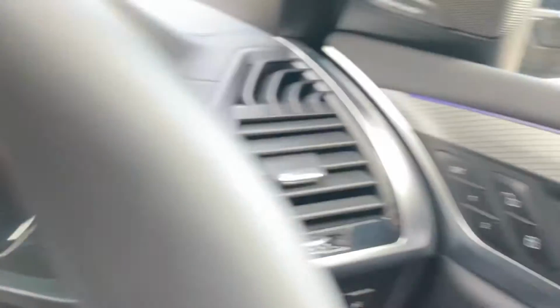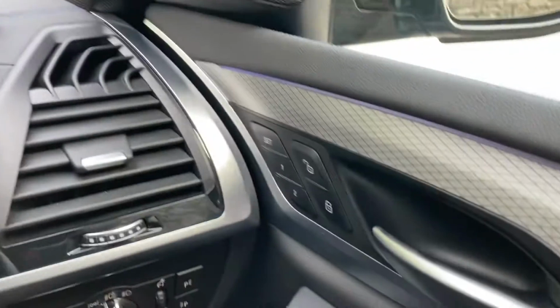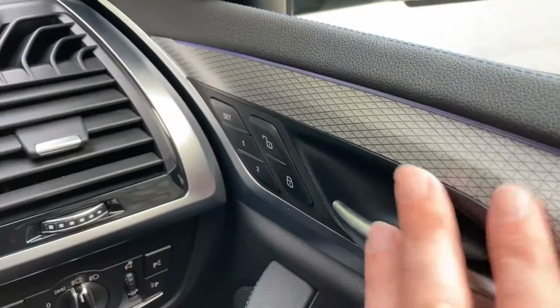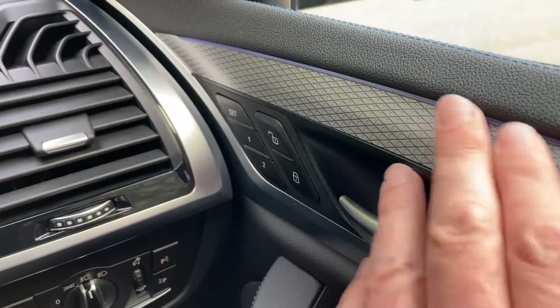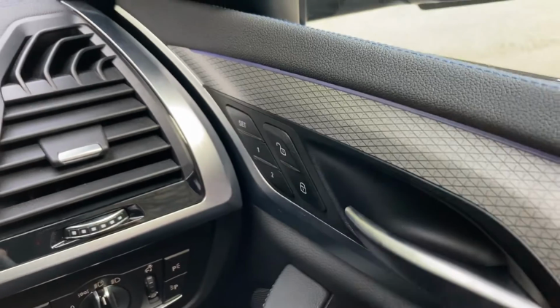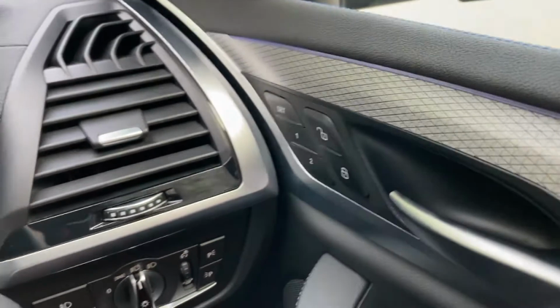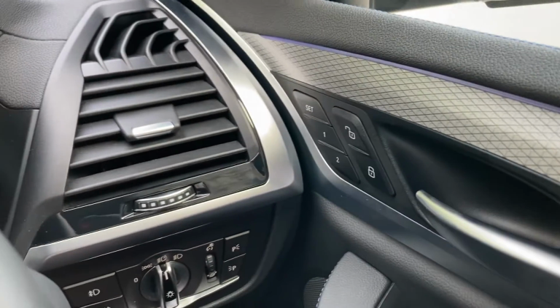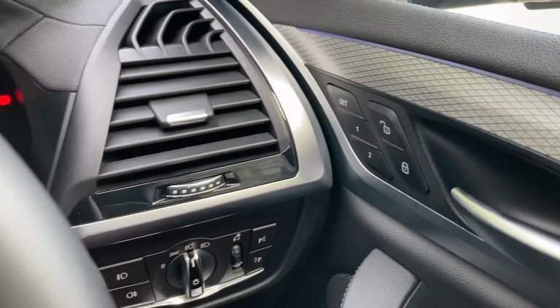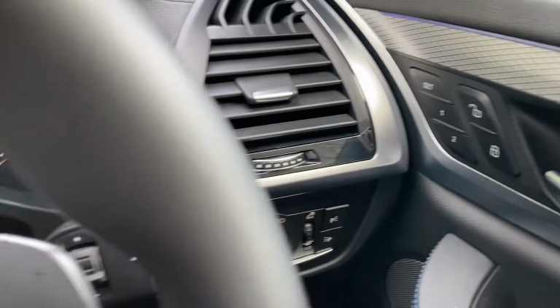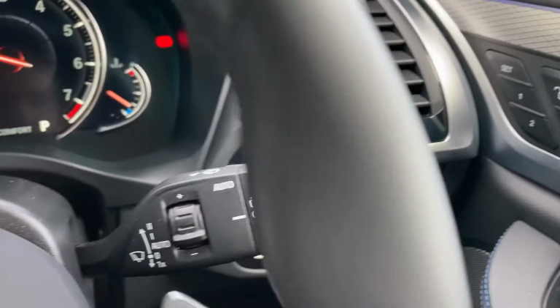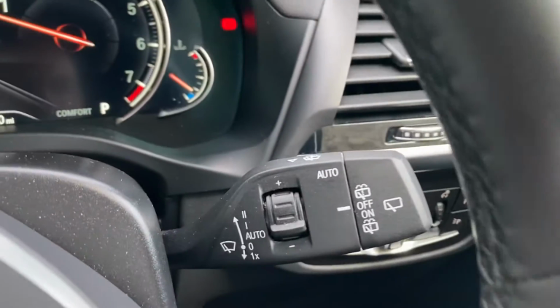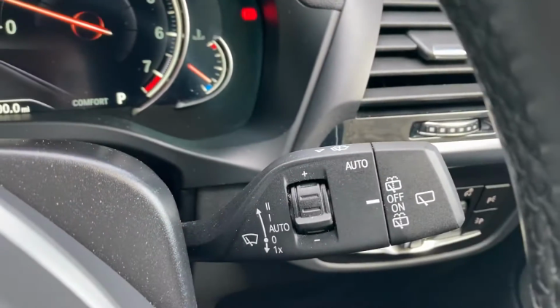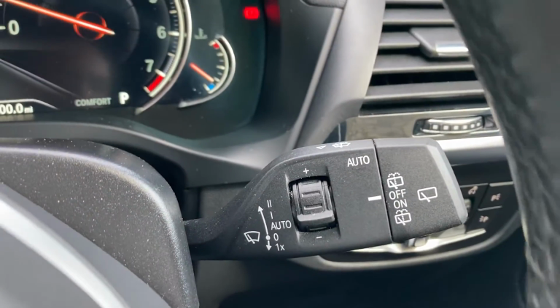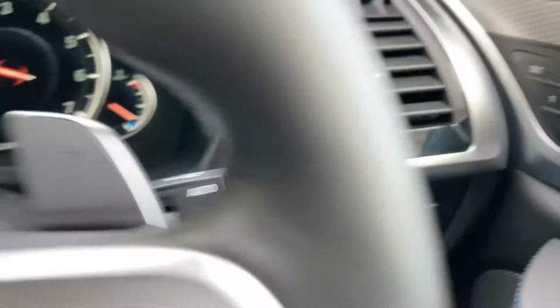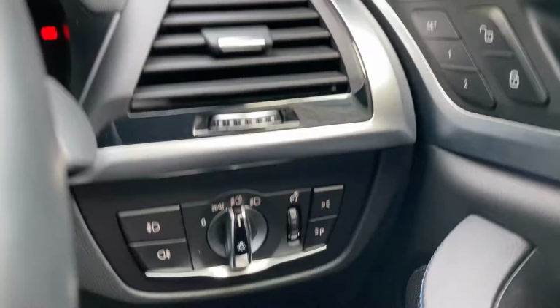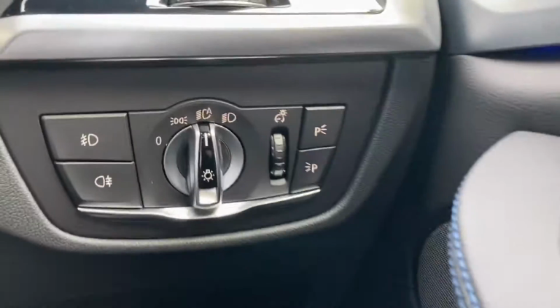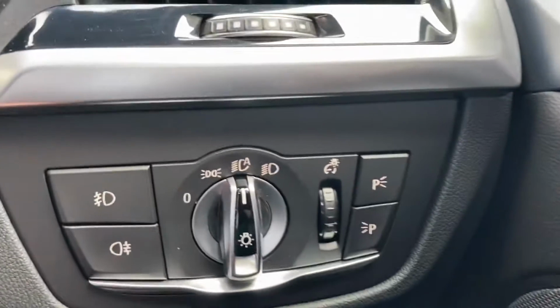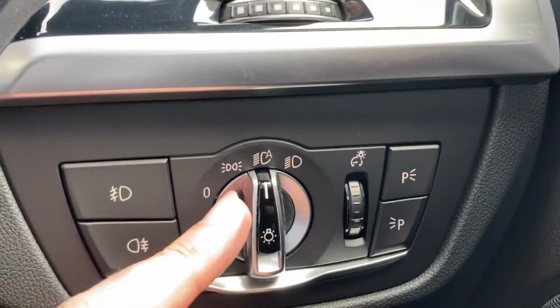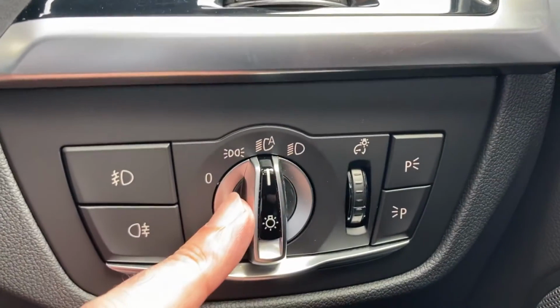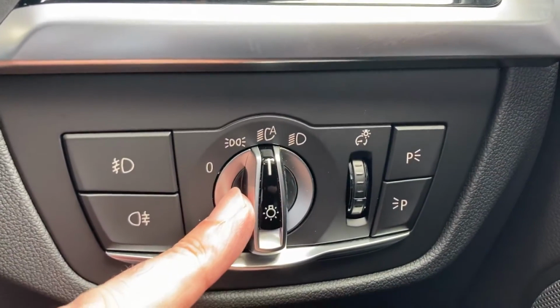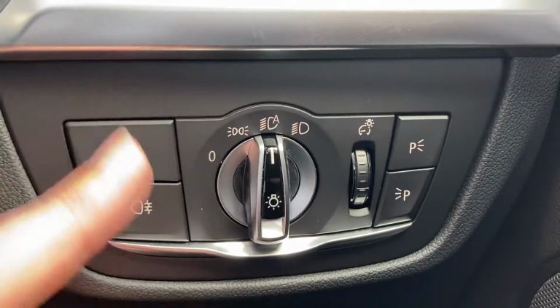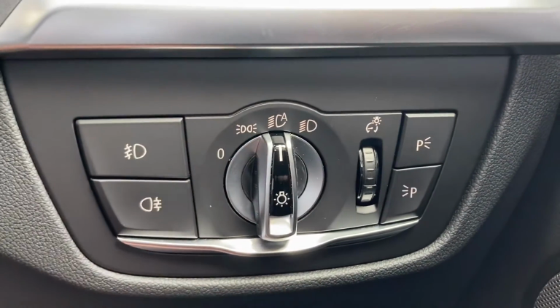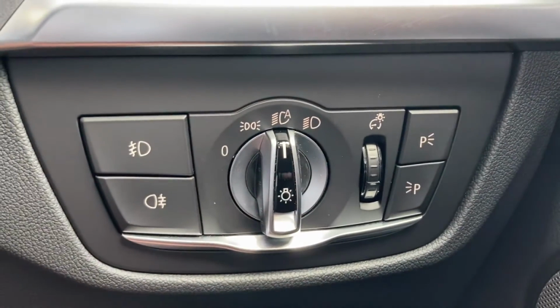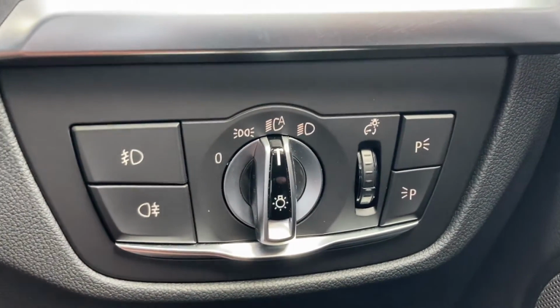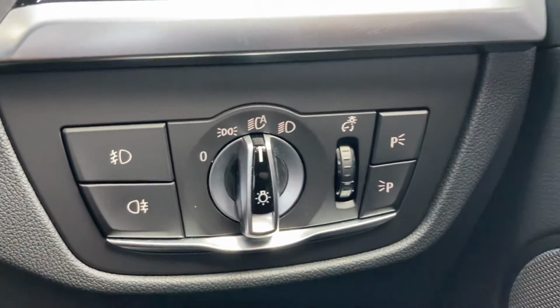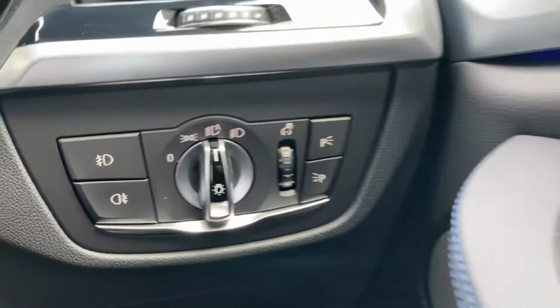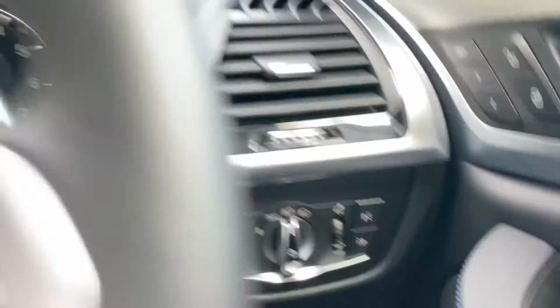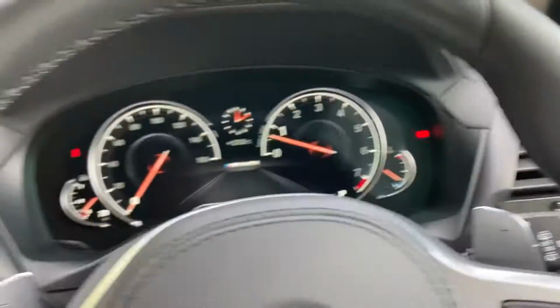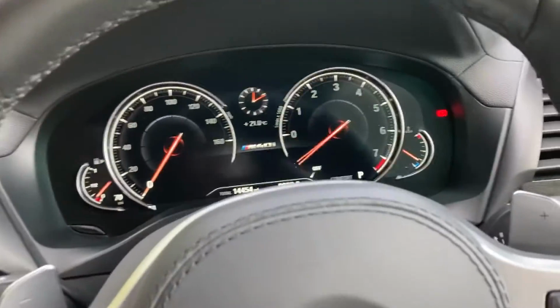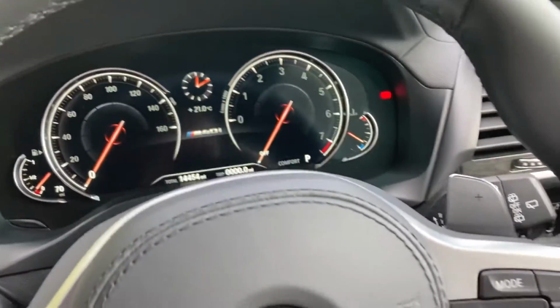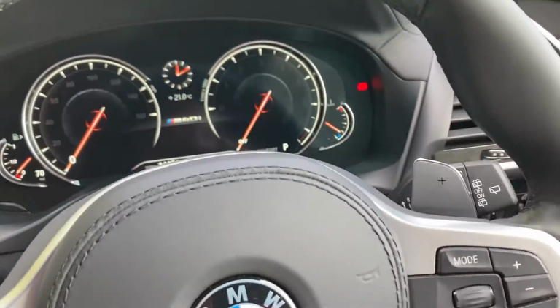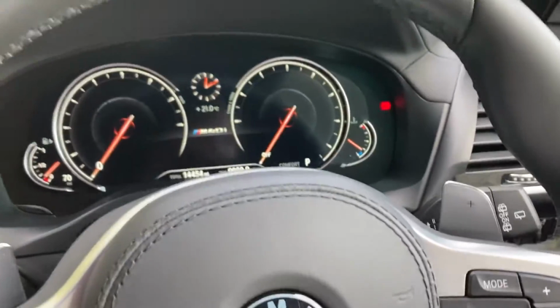You've got the ambient lighting on the doors and through the dash, which is always very attractive. You've got automatic wipers. Coming down here, we've got the automatic headlights along with the front and rear fog lights as well.